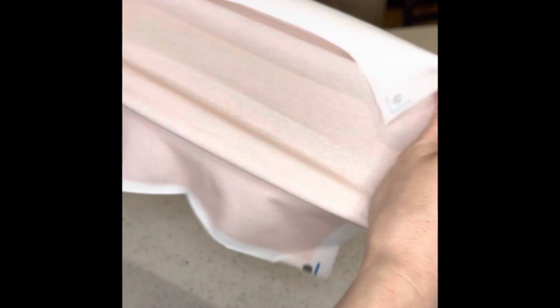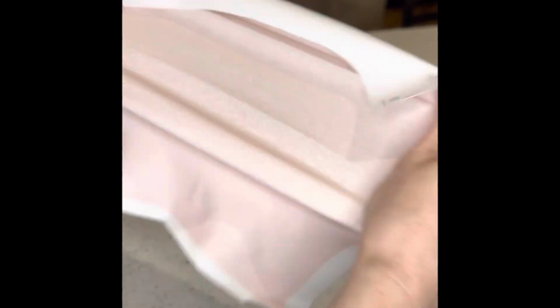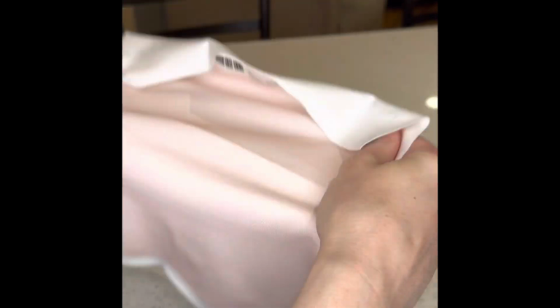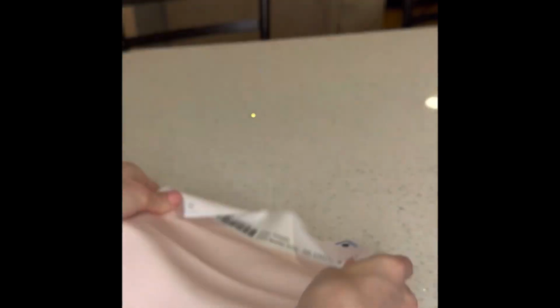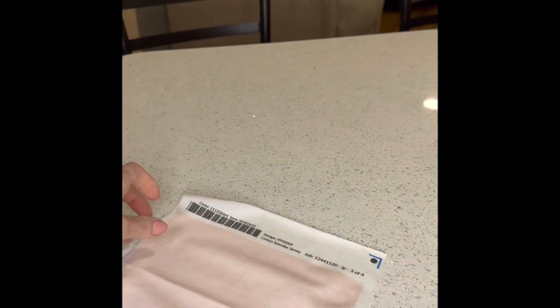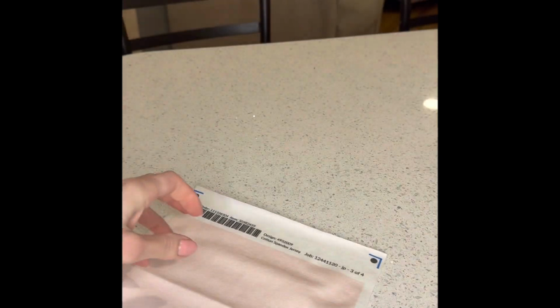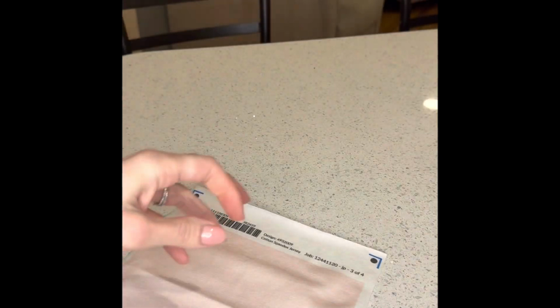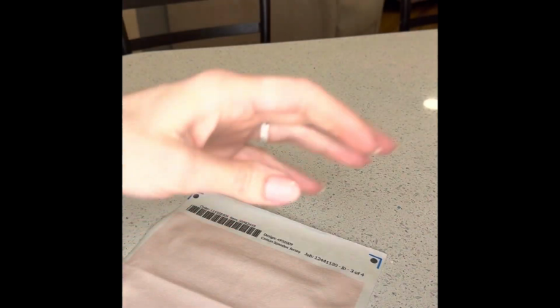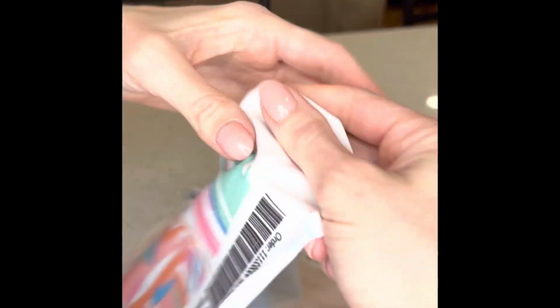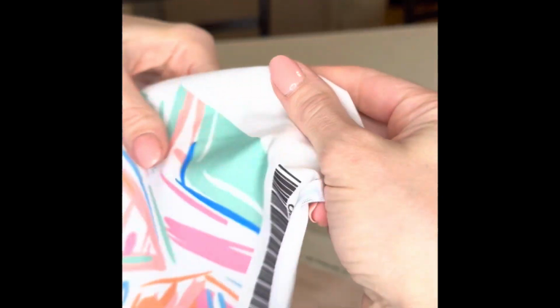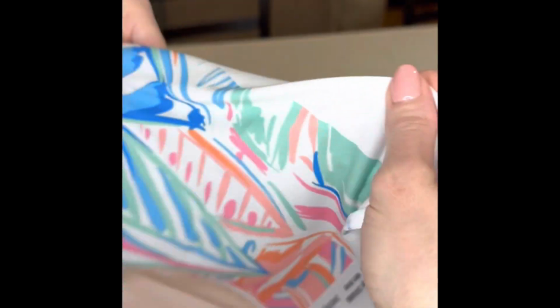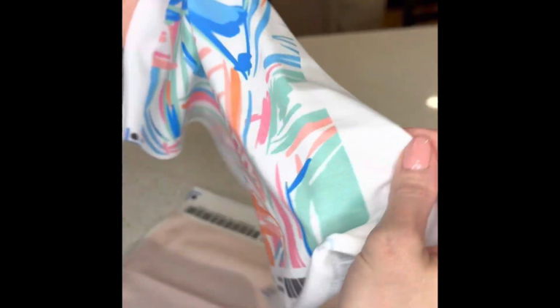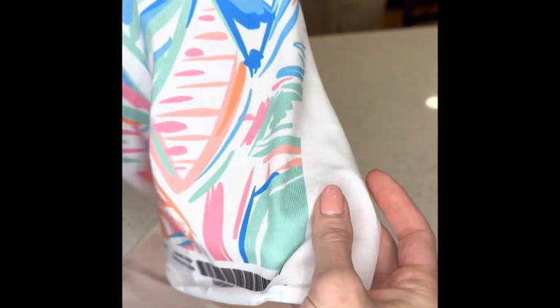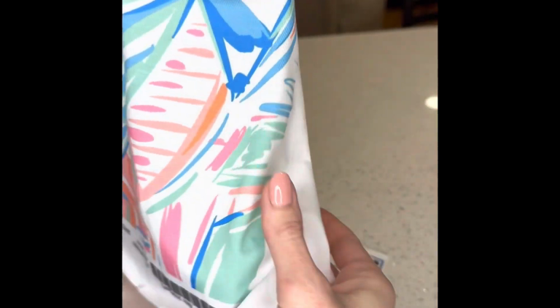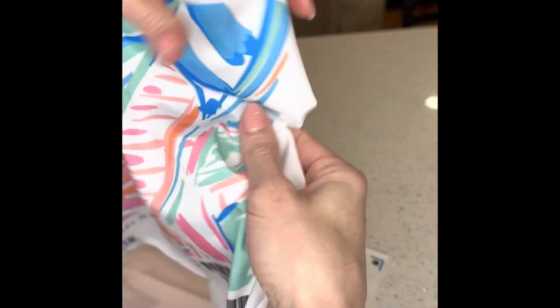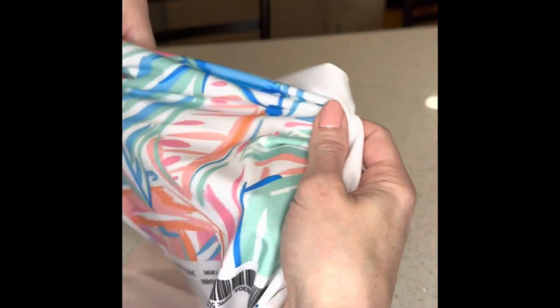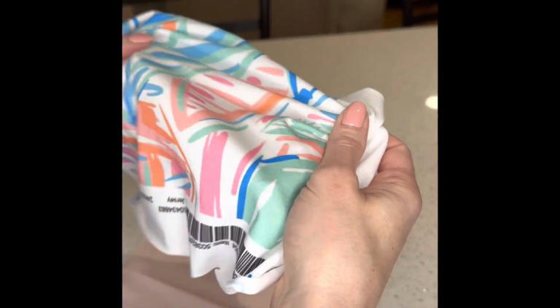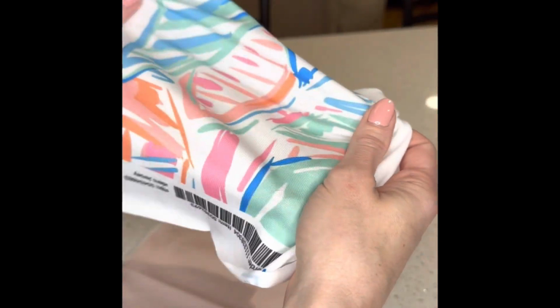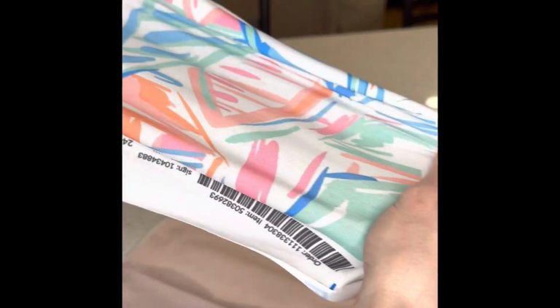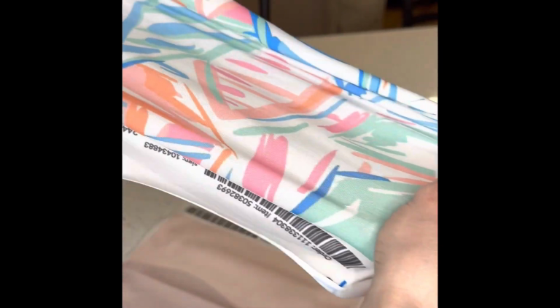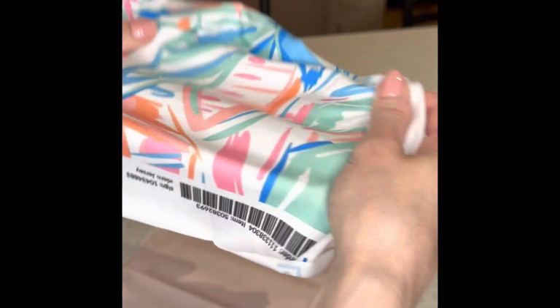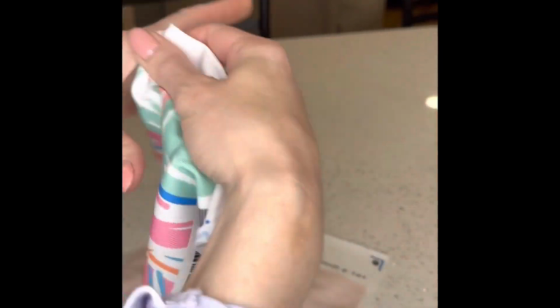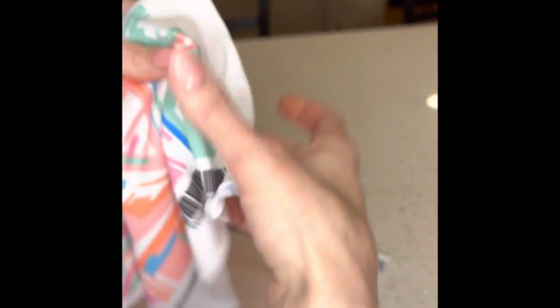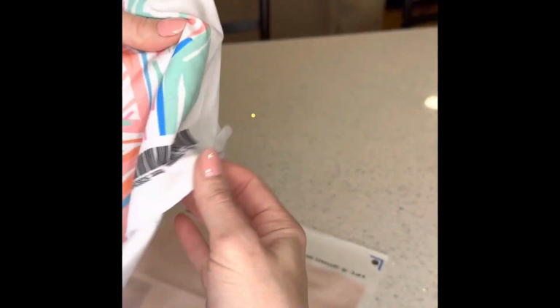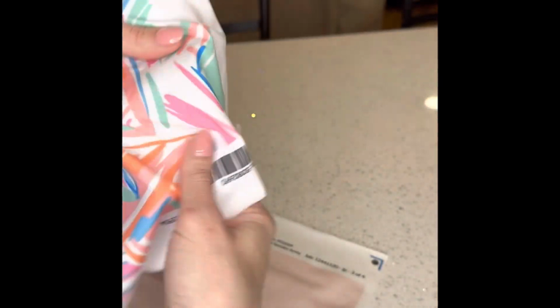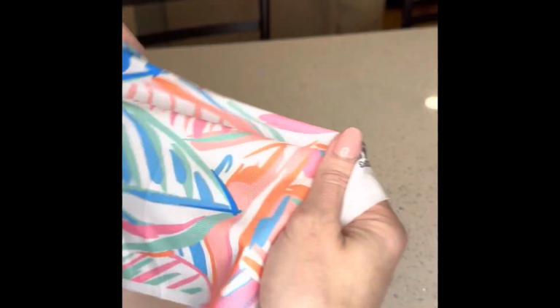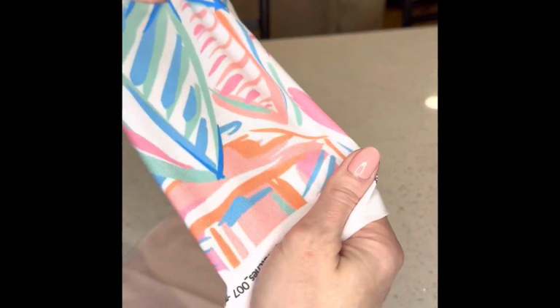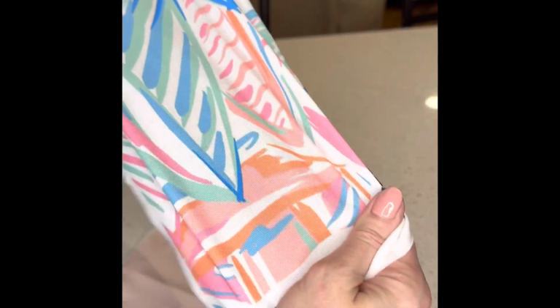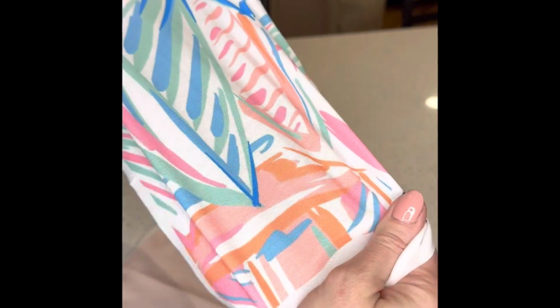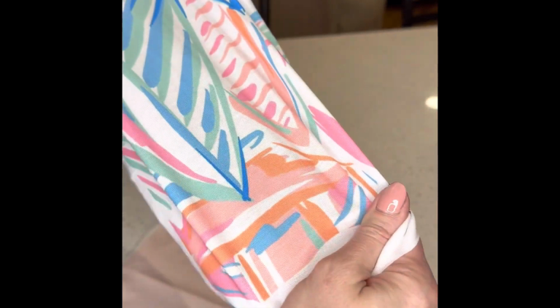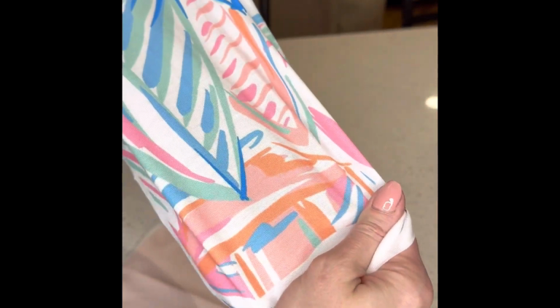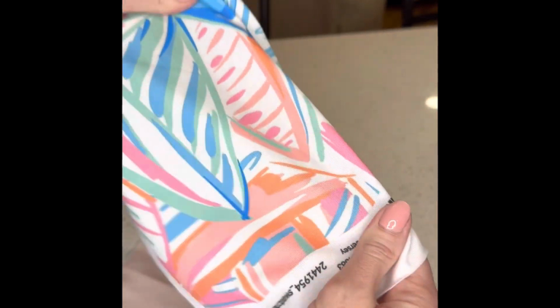My next project will be using this Lily Pulitzer inspired sailboat fabric for matching girls outfits as well.